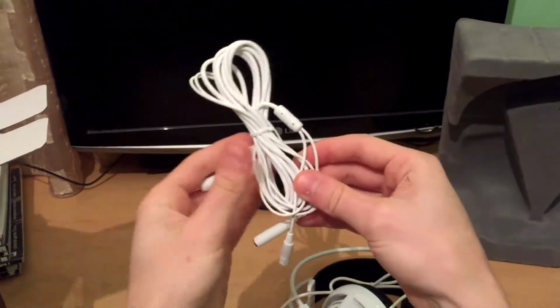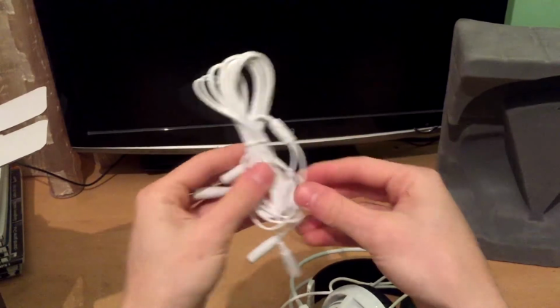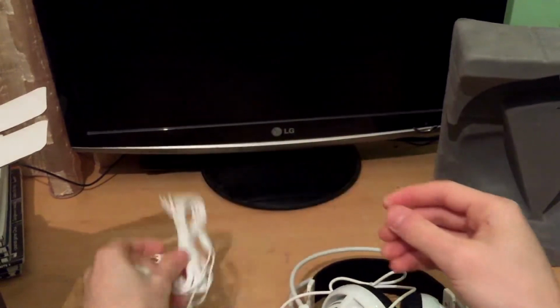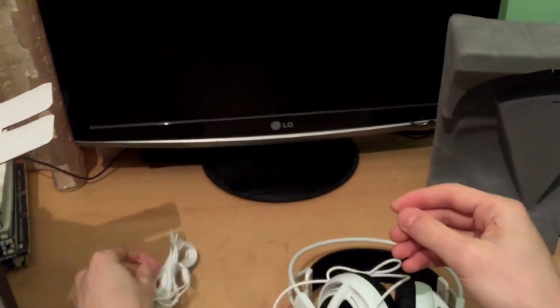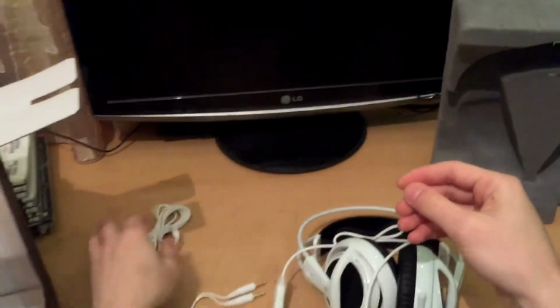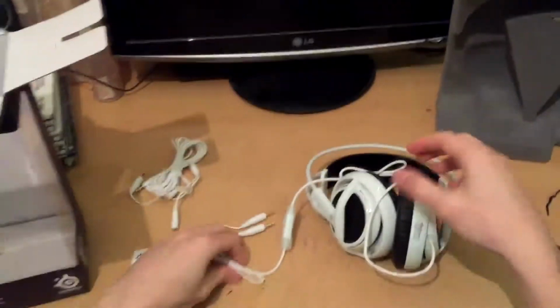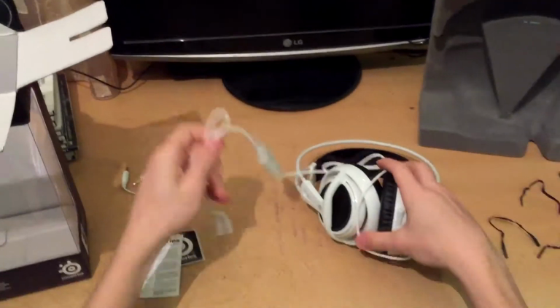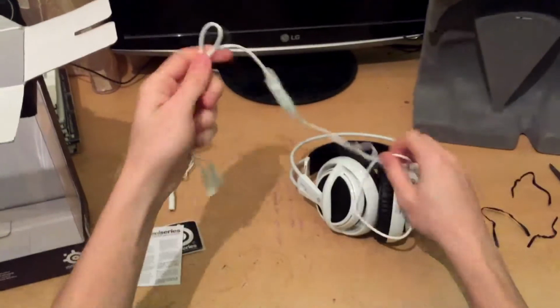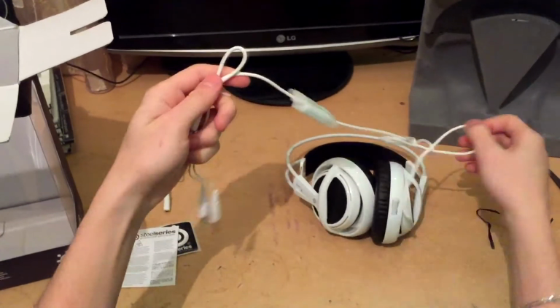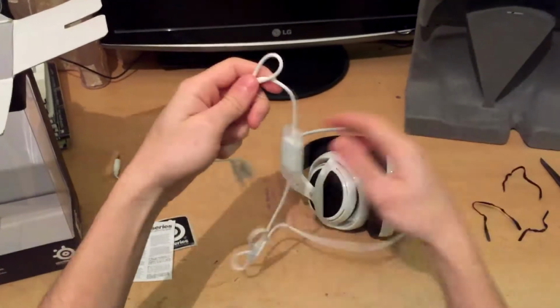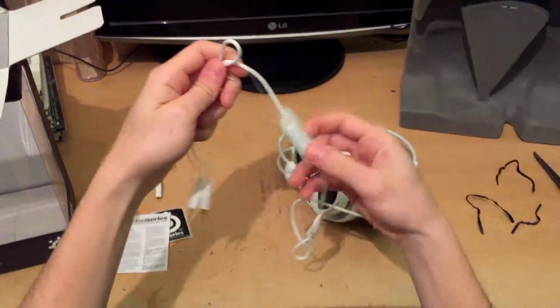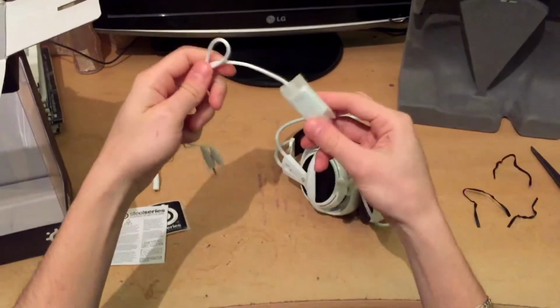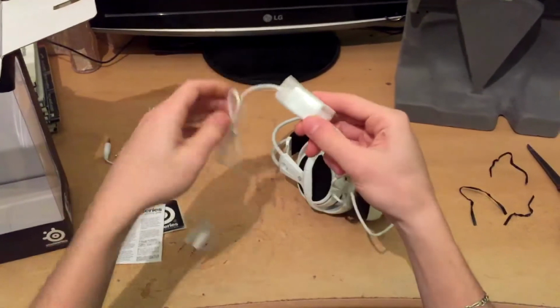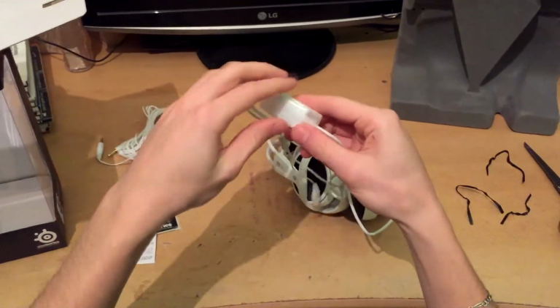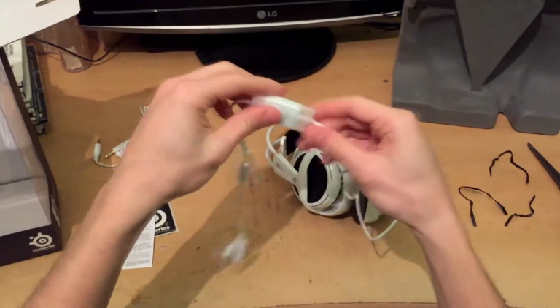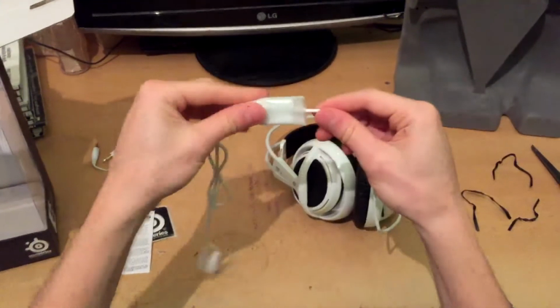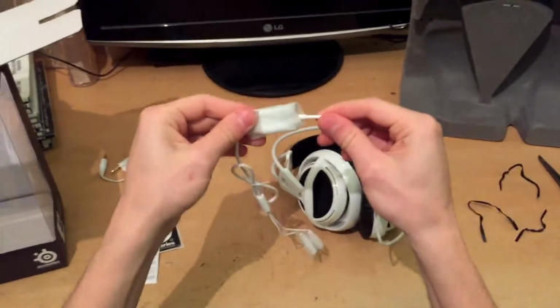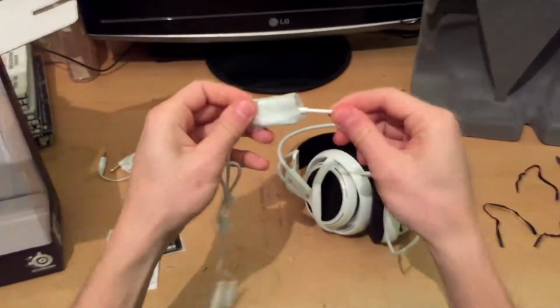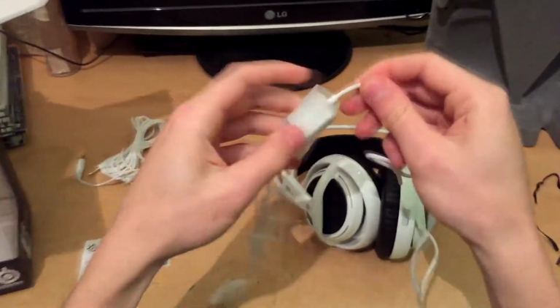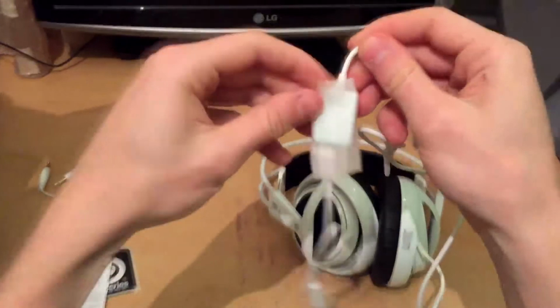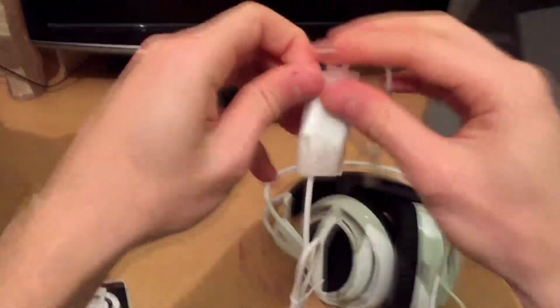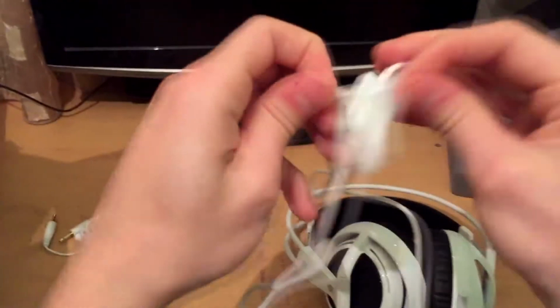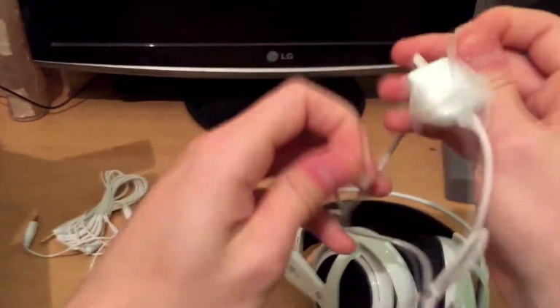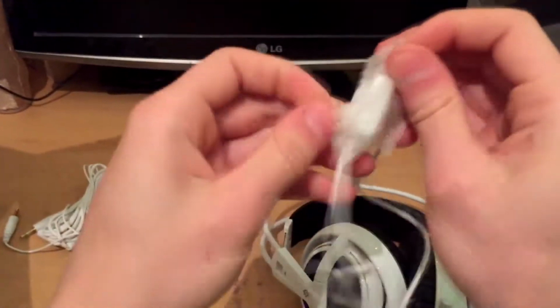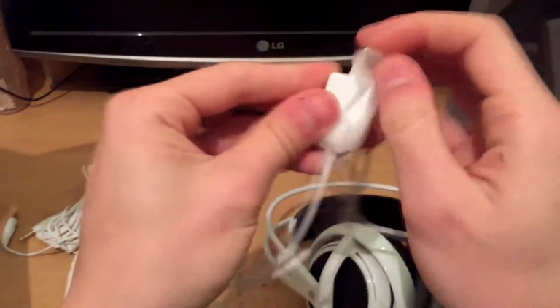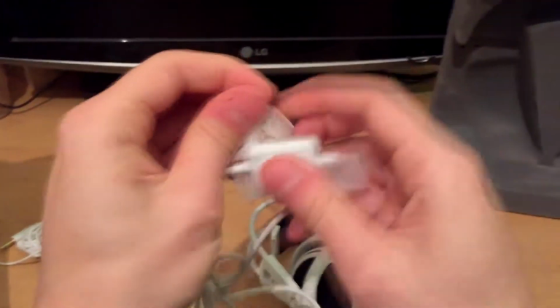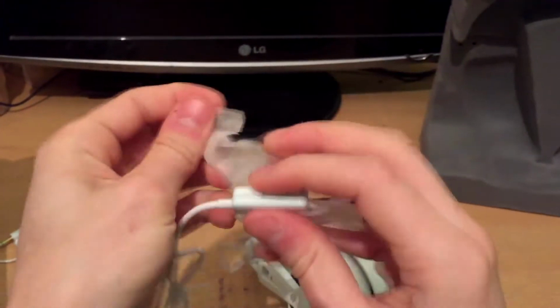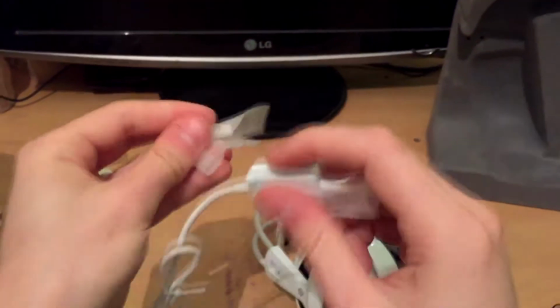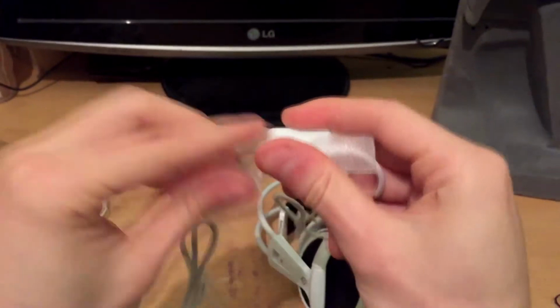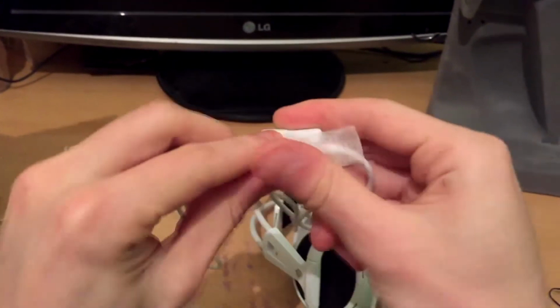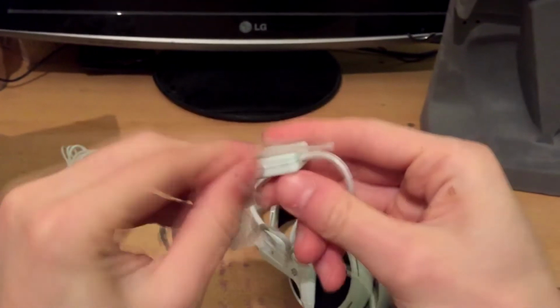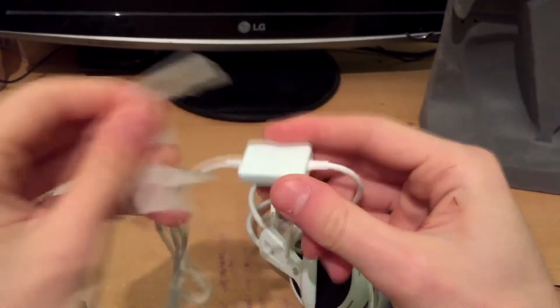Very useful things on this headset are the mute and volume switches right there attached to the cable, so you can adjust the volume or turn off the microphone without leaving the game.